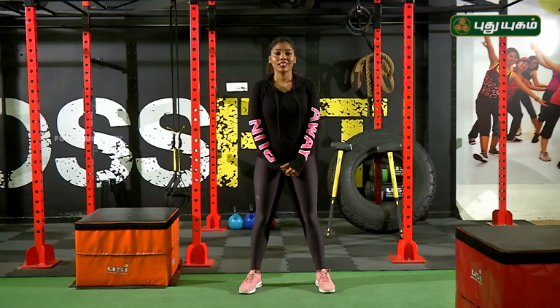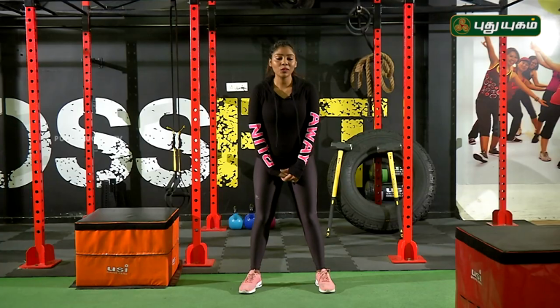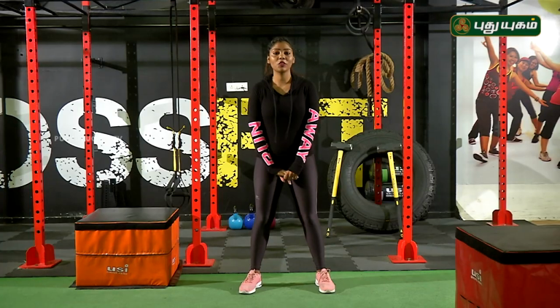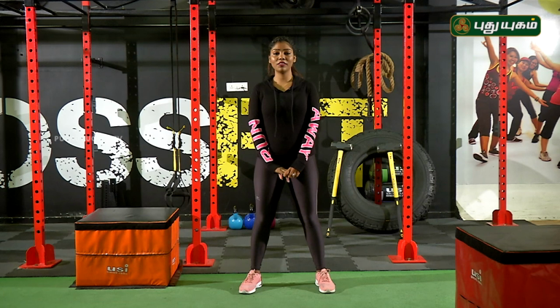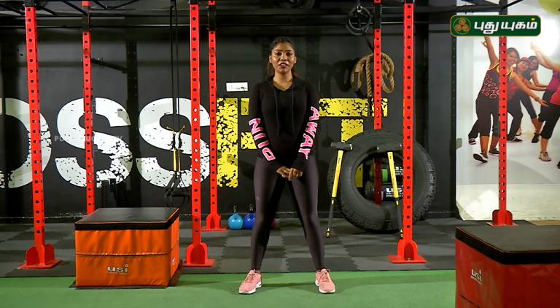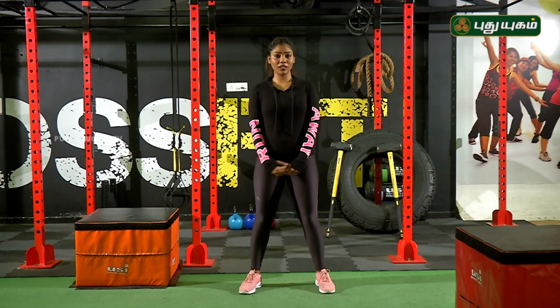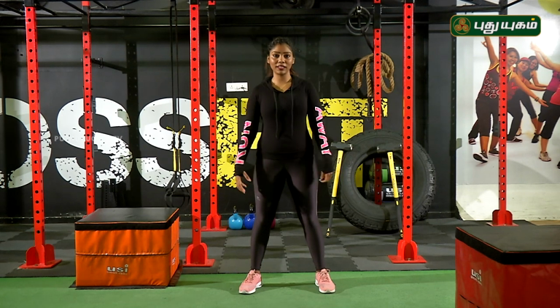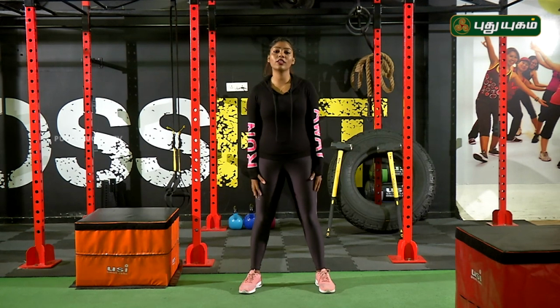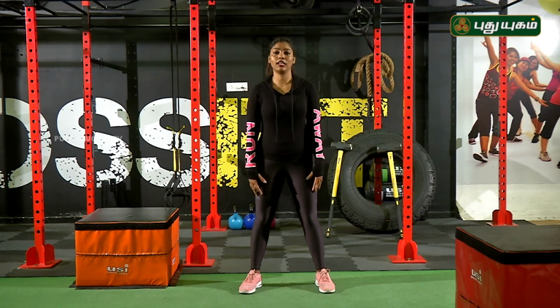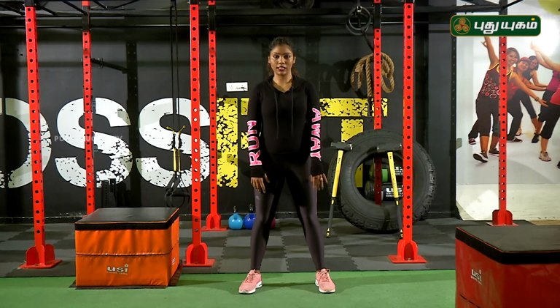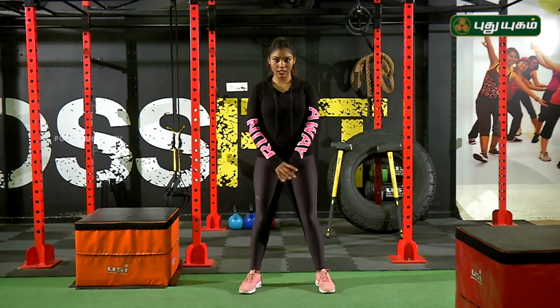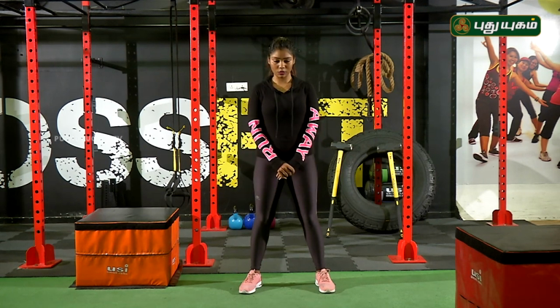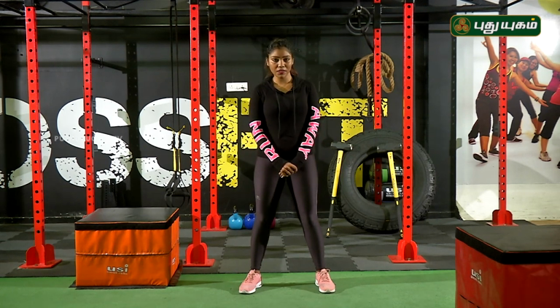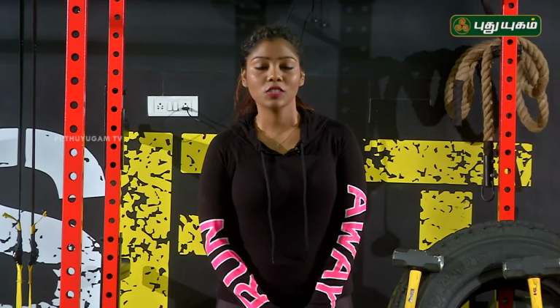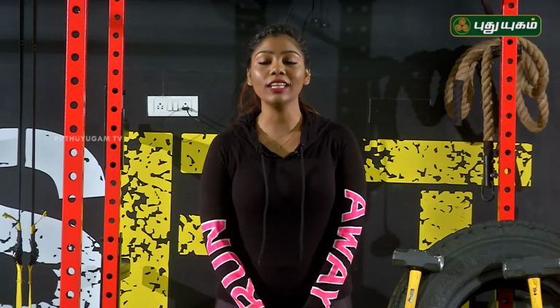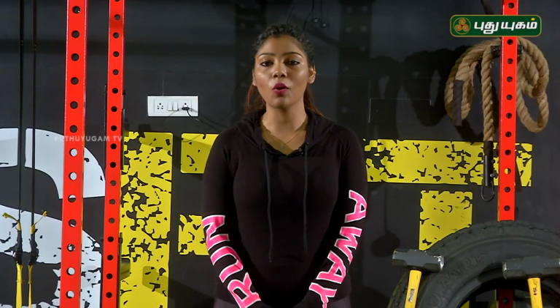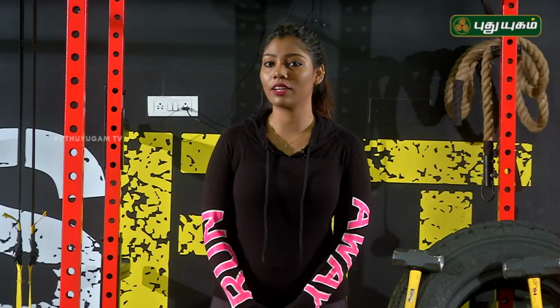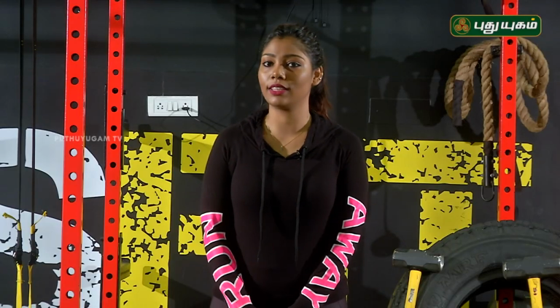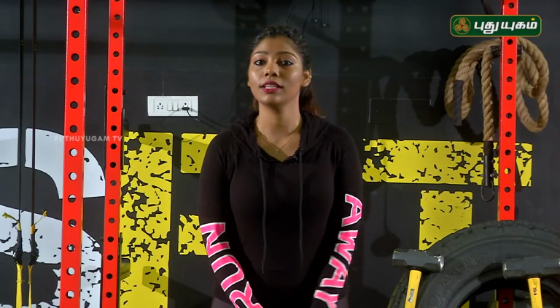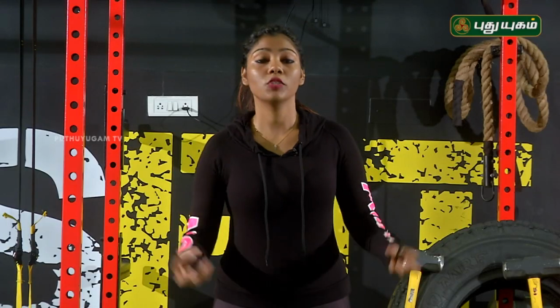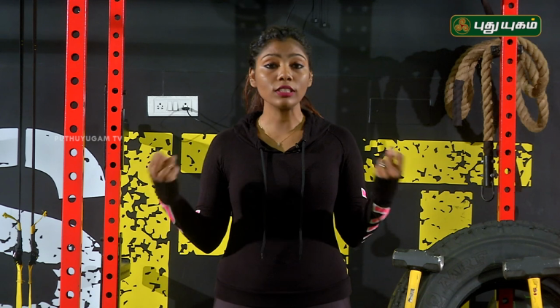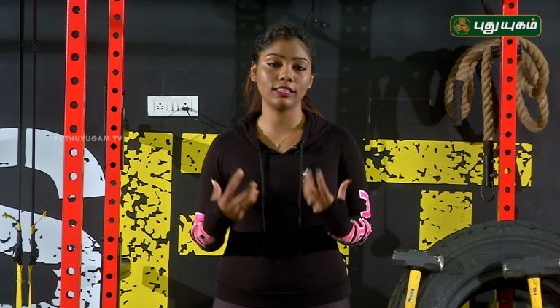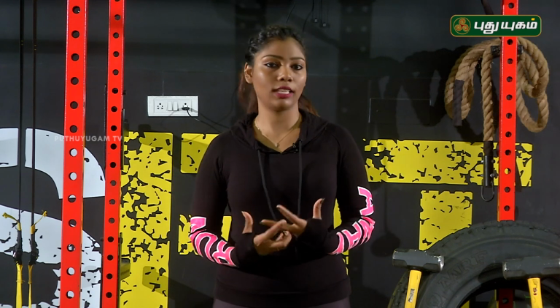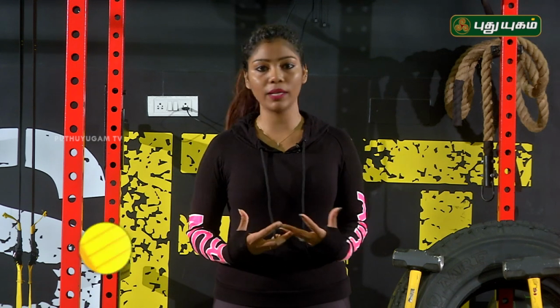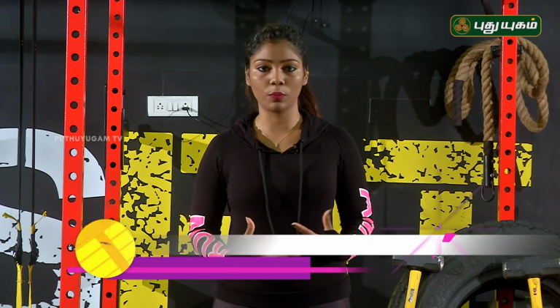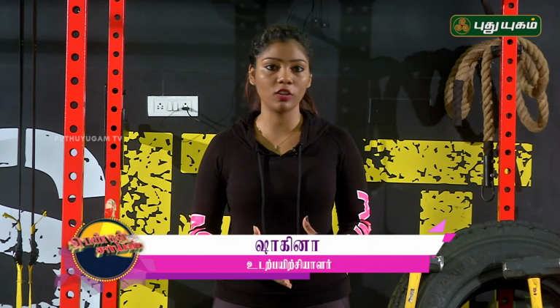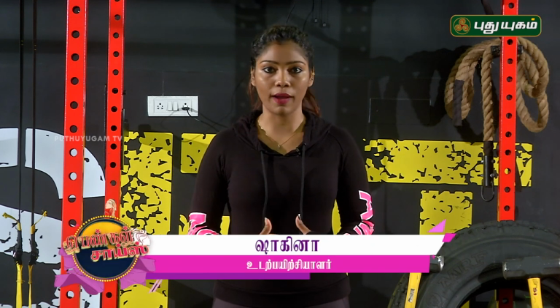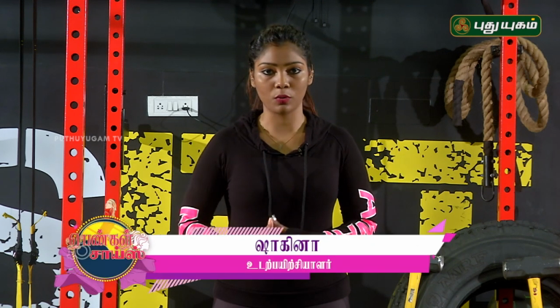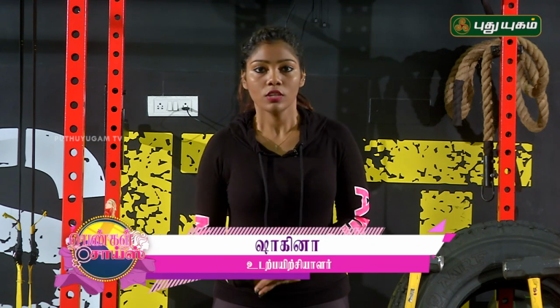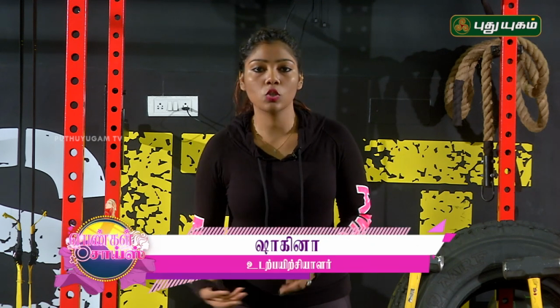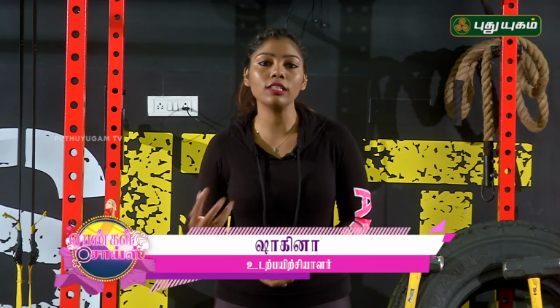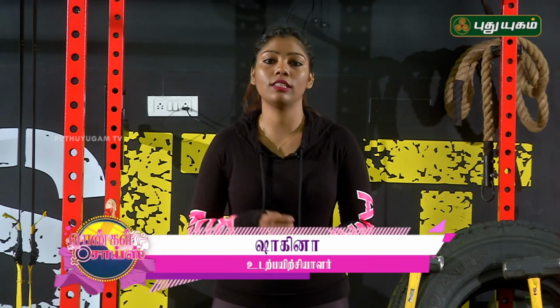Hello, Pudiyukam viewers! You are welcome to Pengal Choice Nikol Chir. Now we will see how you do your shoulder strengthening. How do you do your shoulder strengthening?